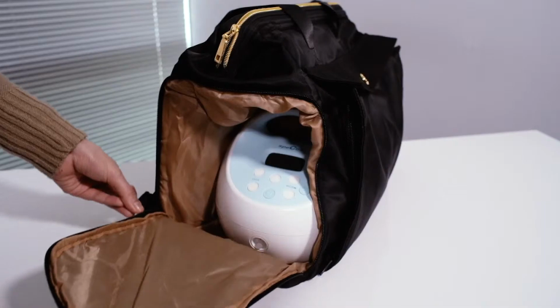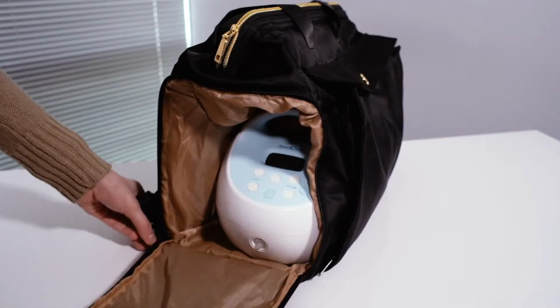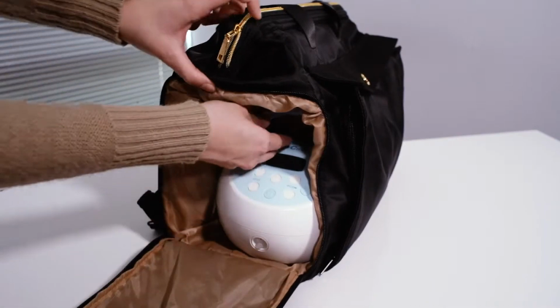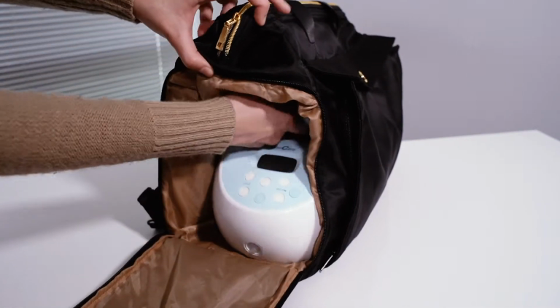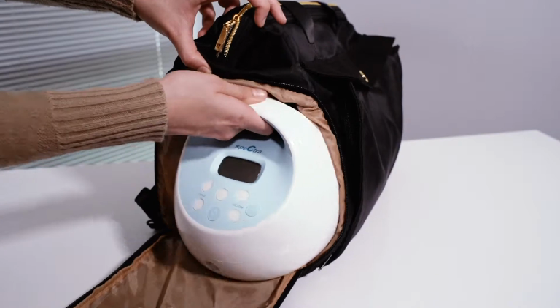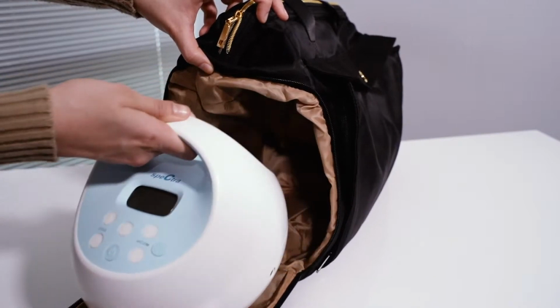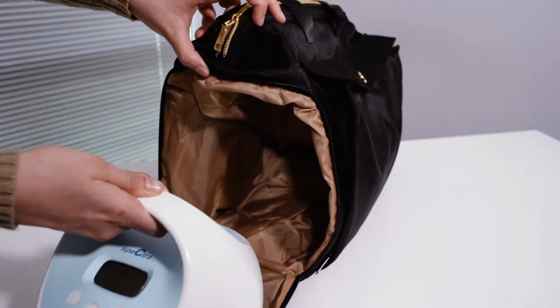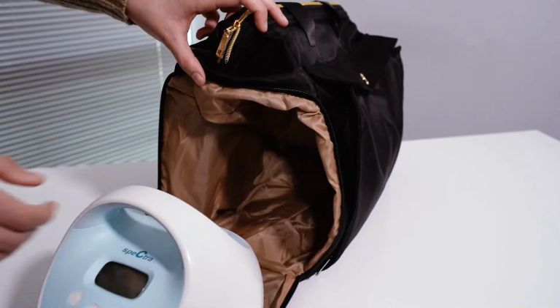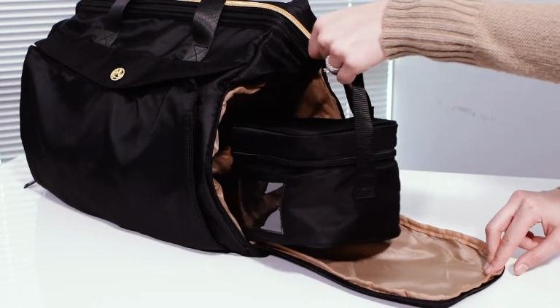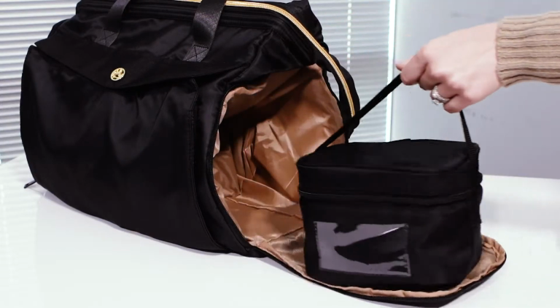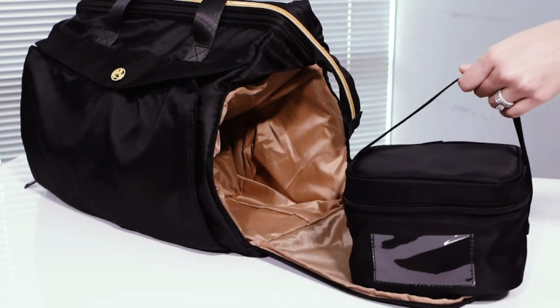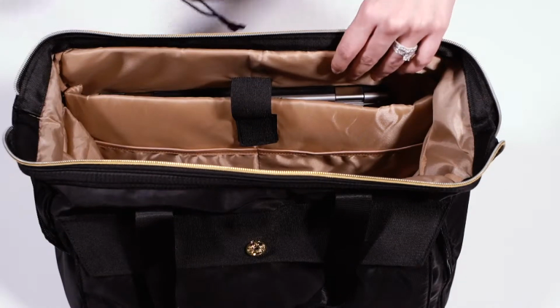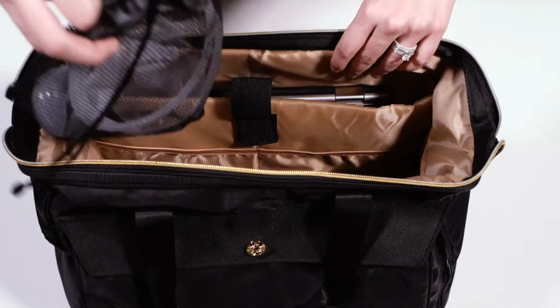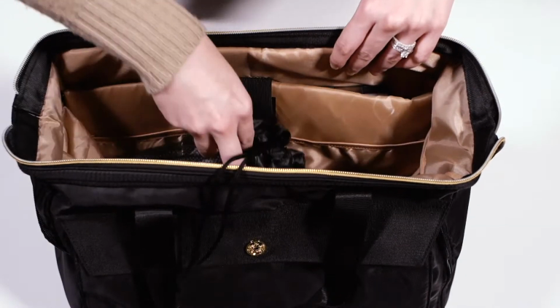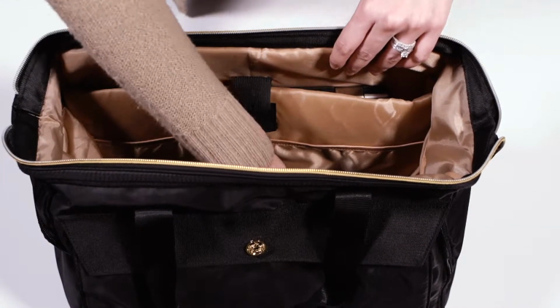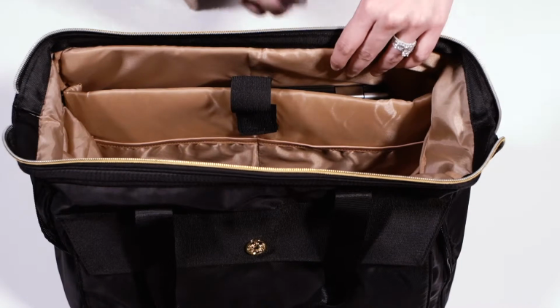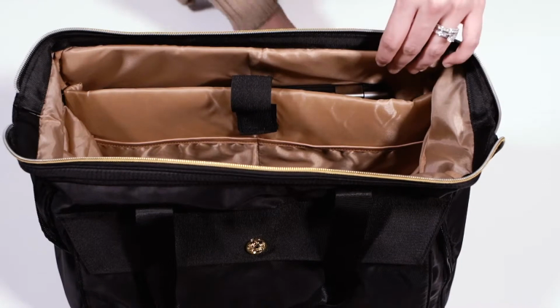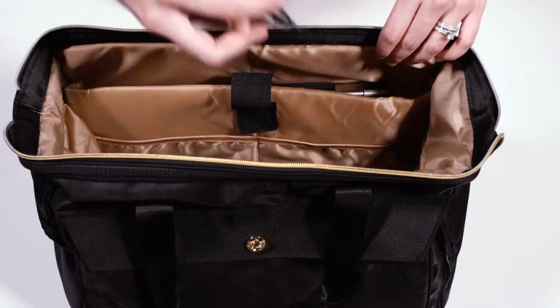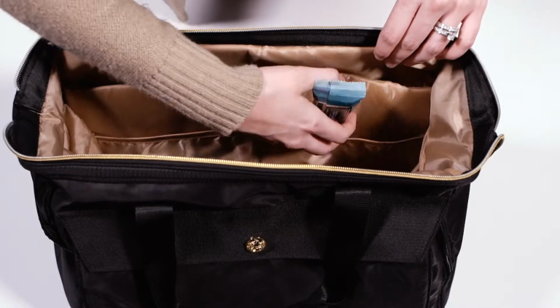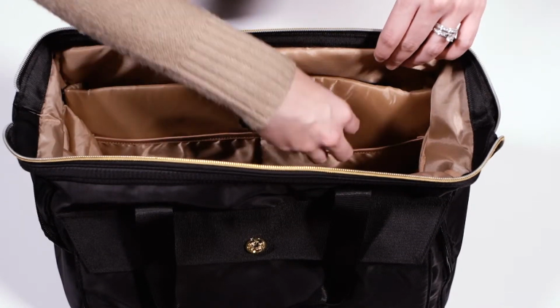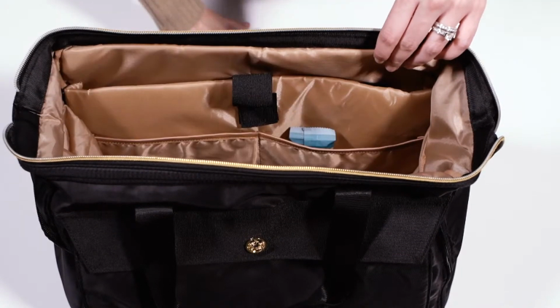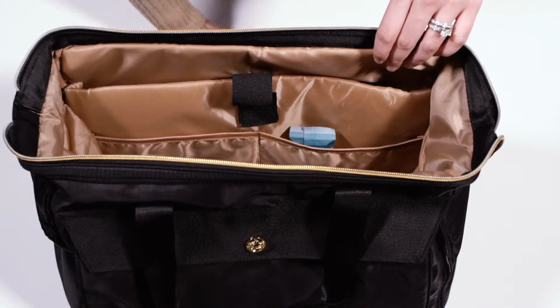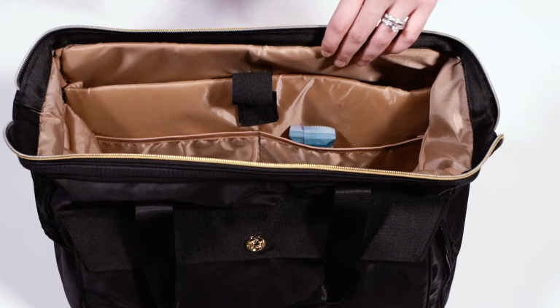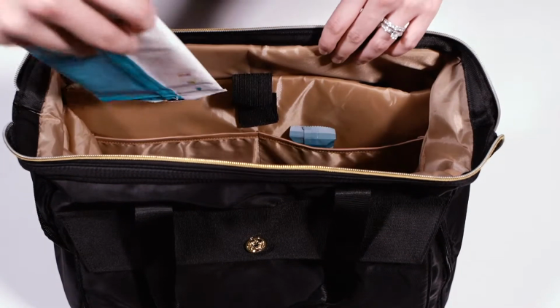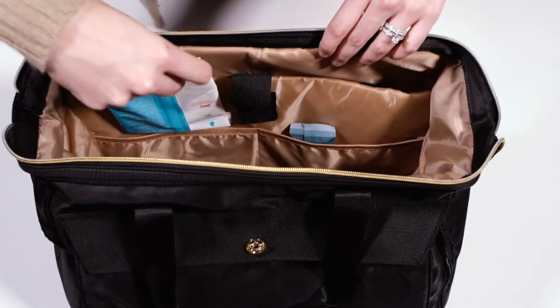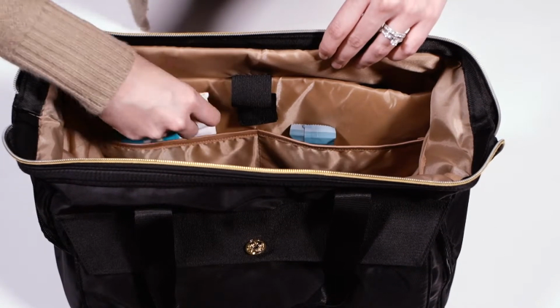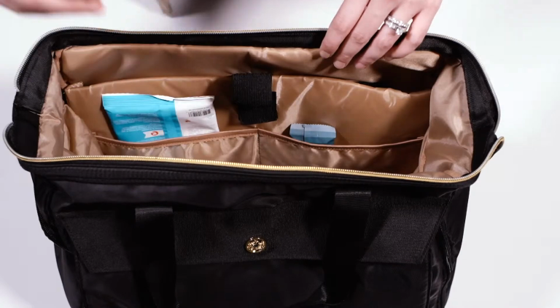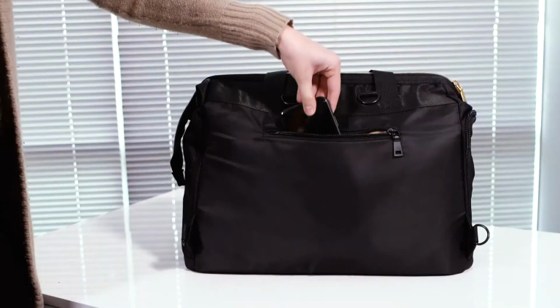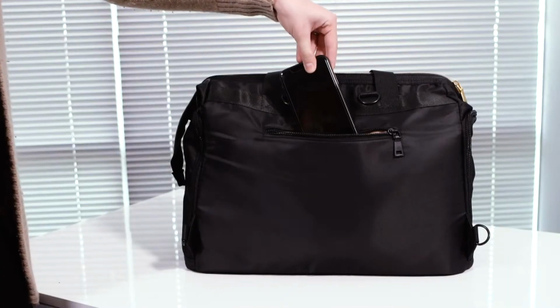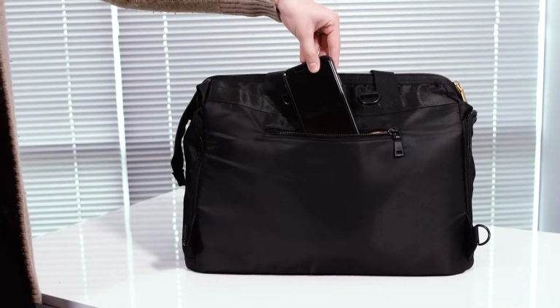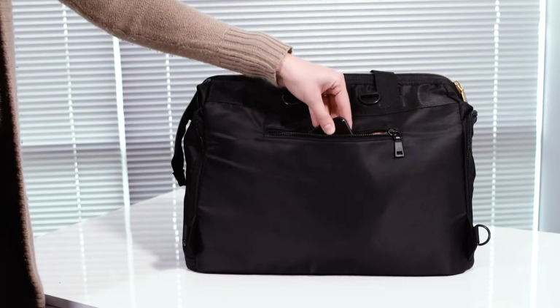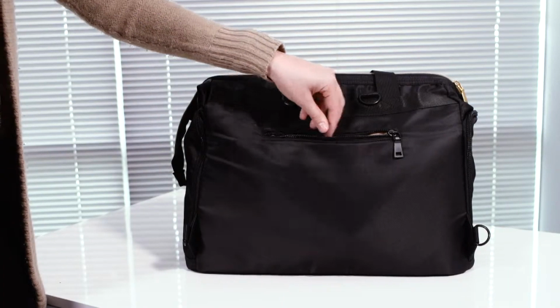The large side pockets fit most portable breast pumps and your cooler bag. The four interior storage pockets are perfect for organizing your pumping parts and accessories, snacks, supplies, and more. The zippered pocket can secure your phone and keys.